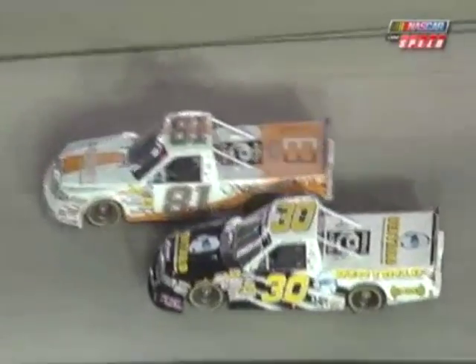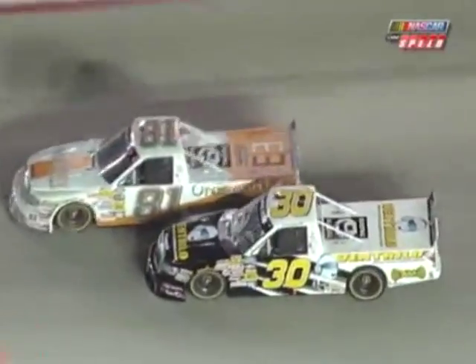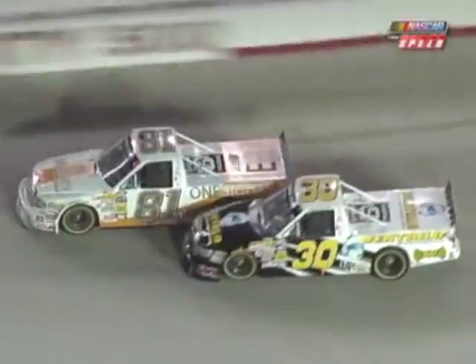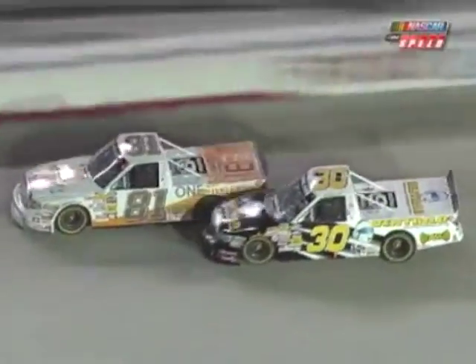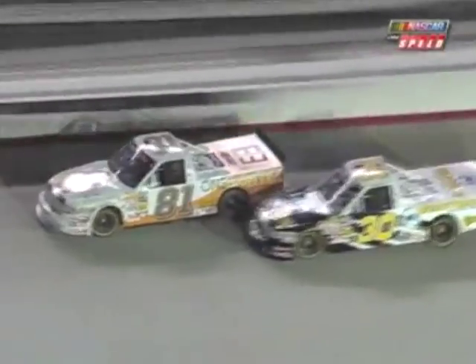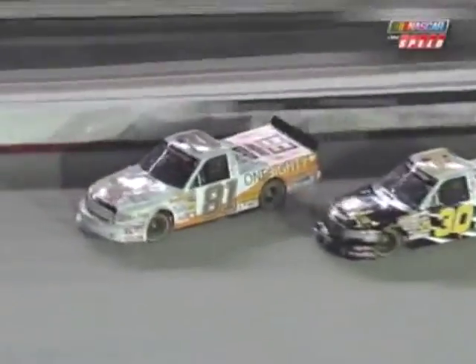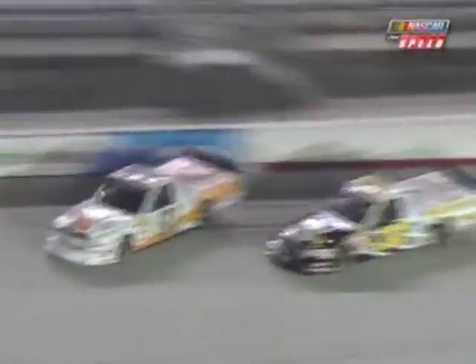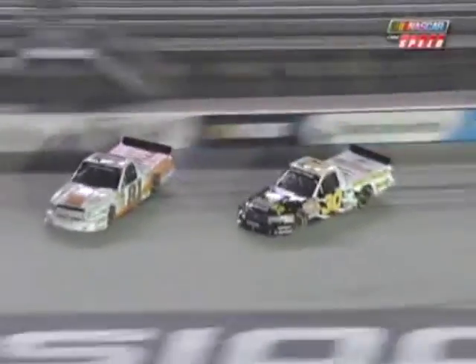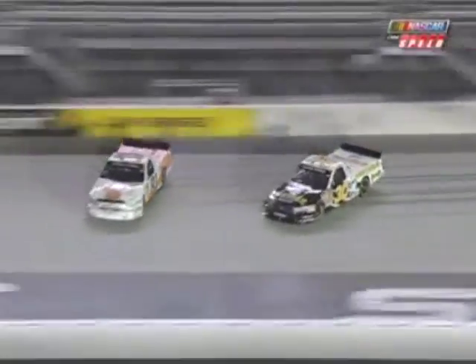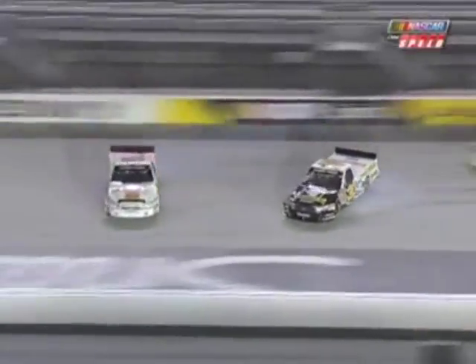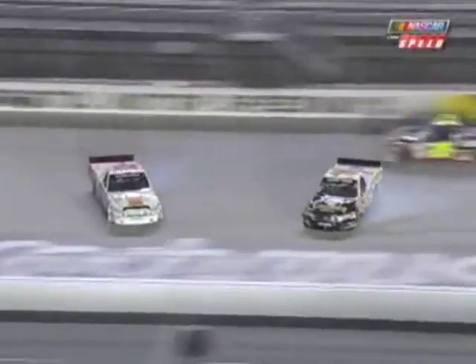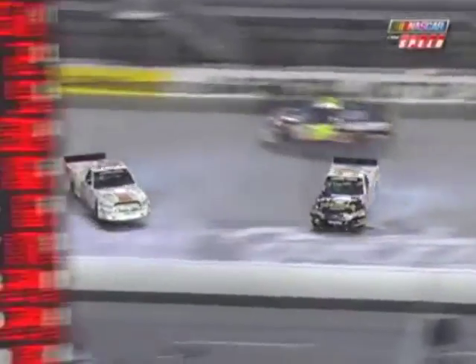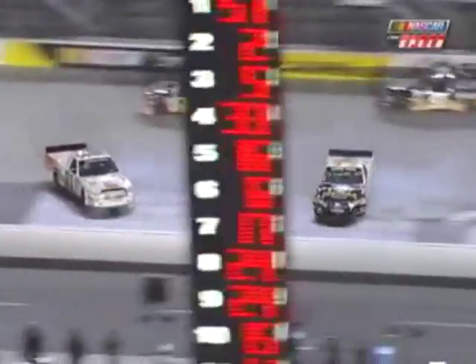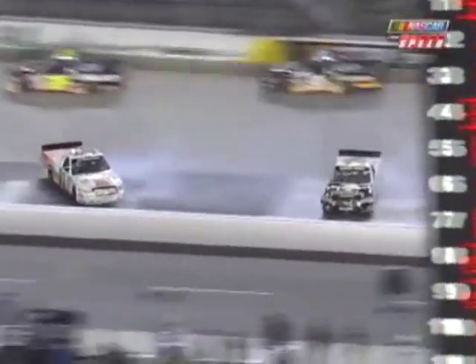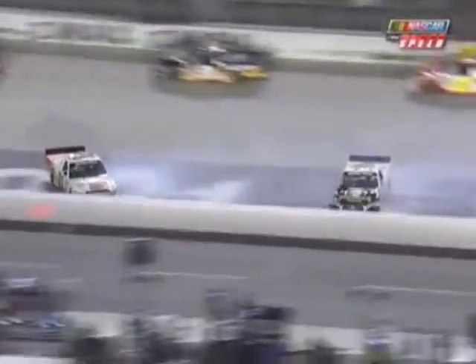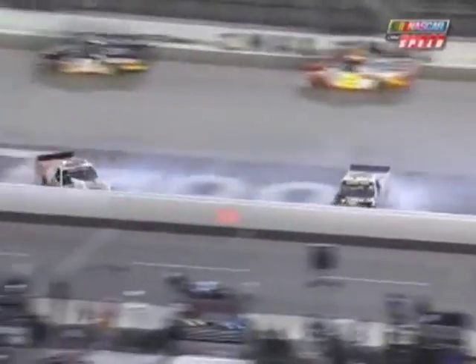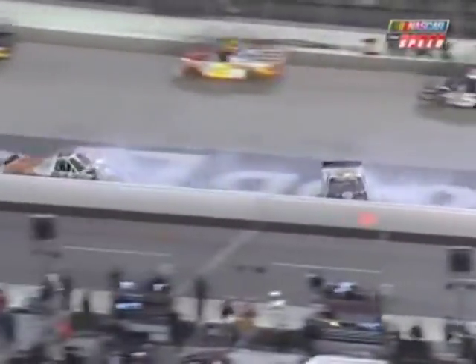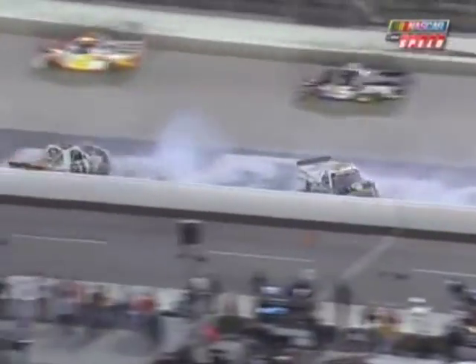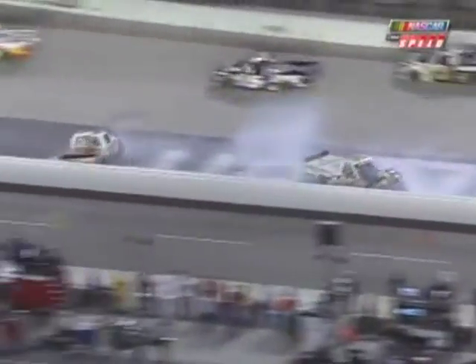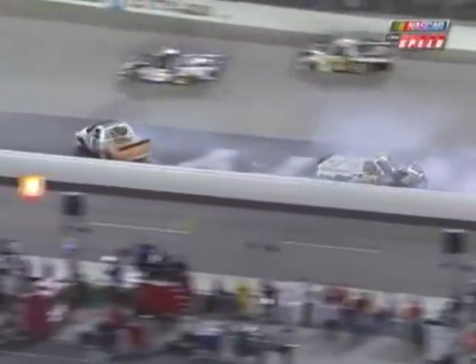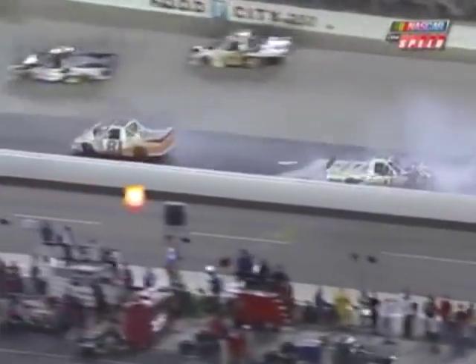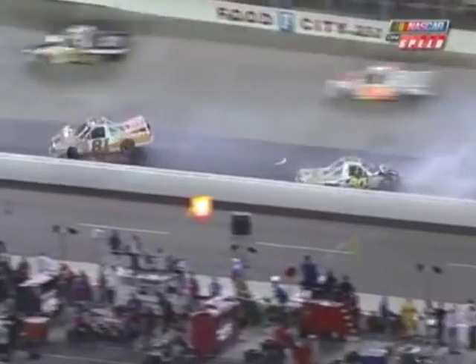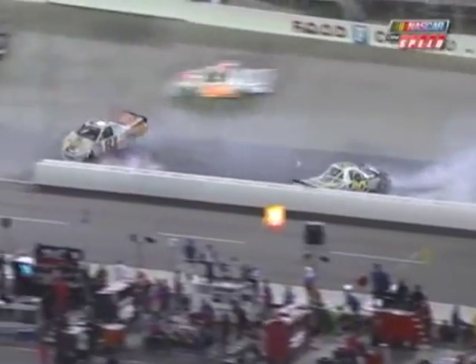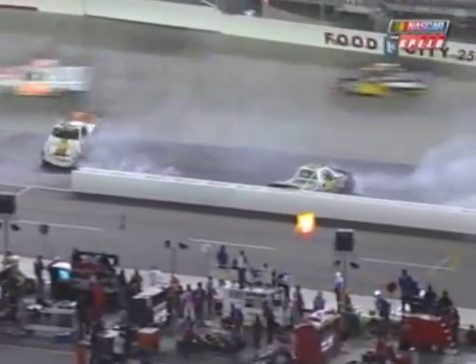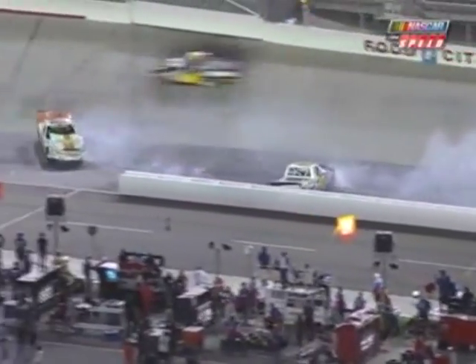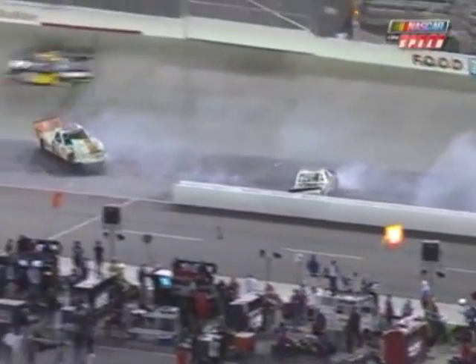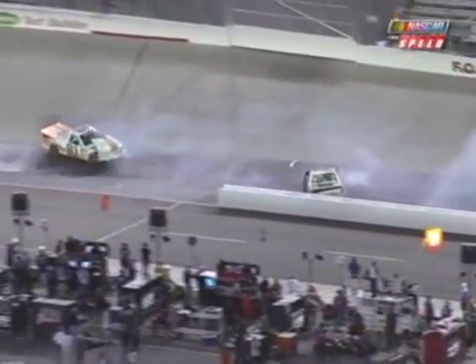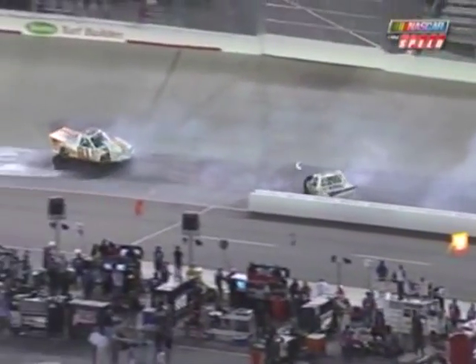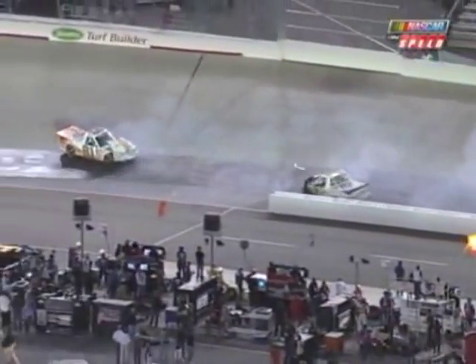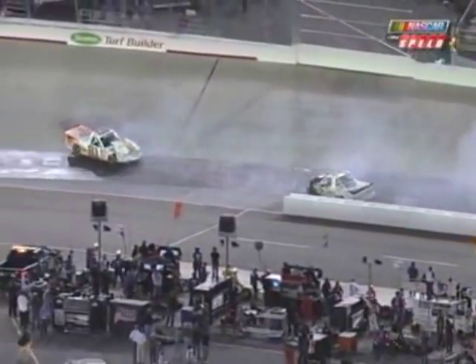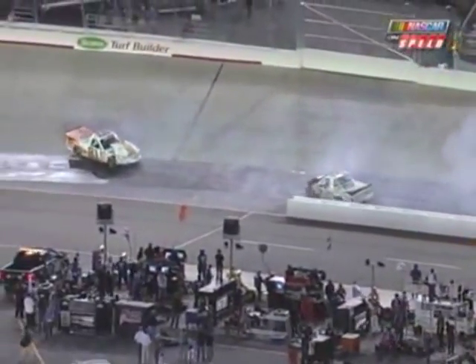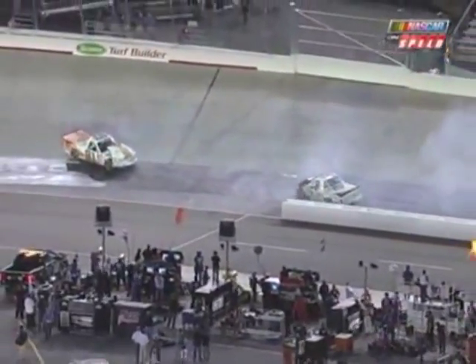Tabodai gets sideways and runs into Taylor Molson, wrecking both of those trucks. He just got a little bit loose and had to chase his truck up the hill, made contact with Taylor. Tough break for both of these two trucks.